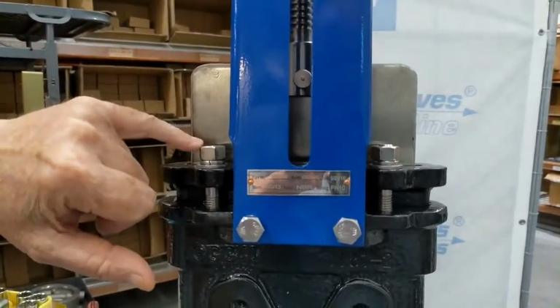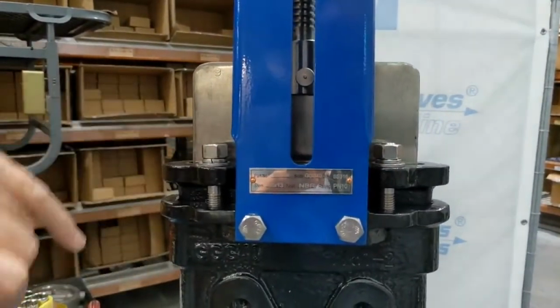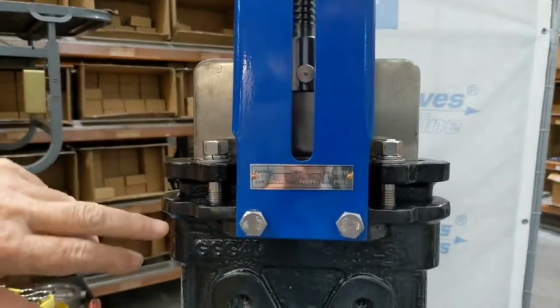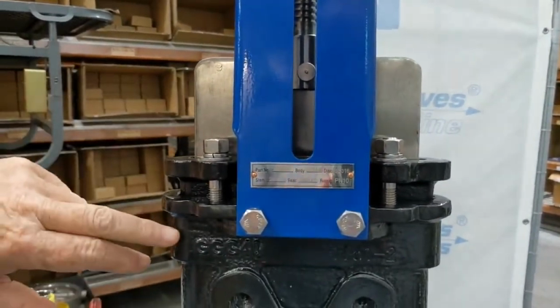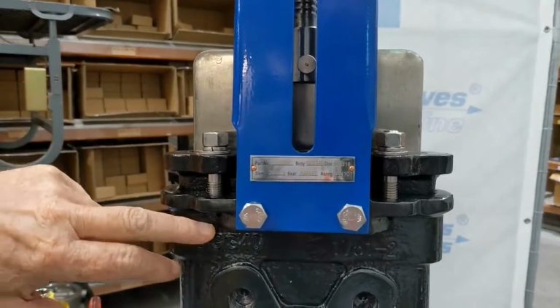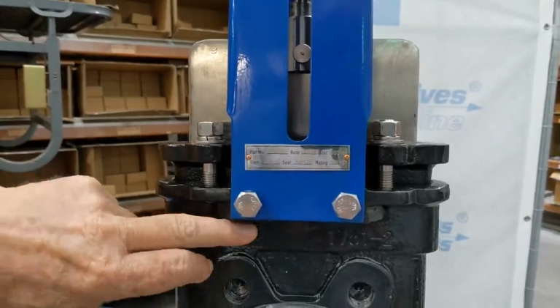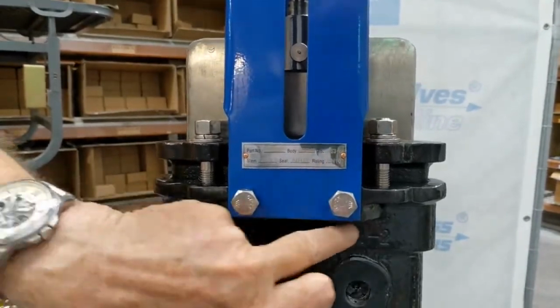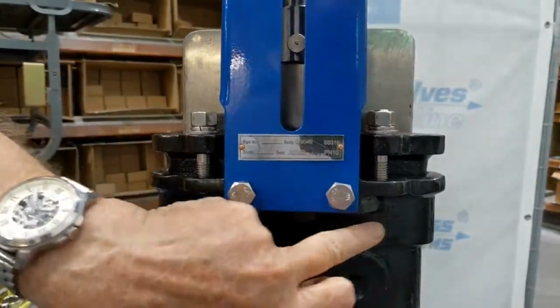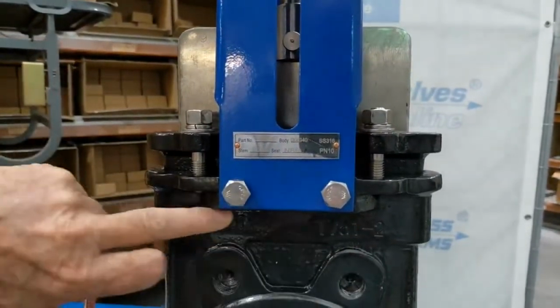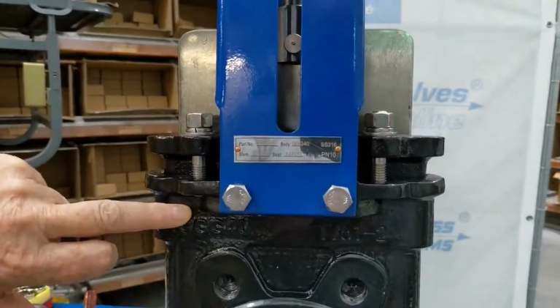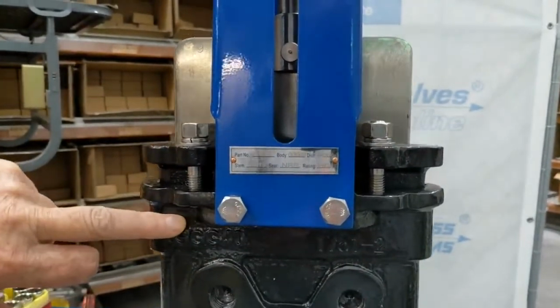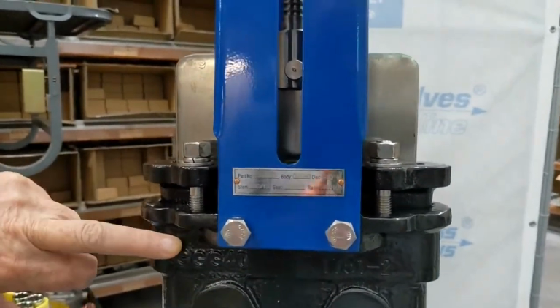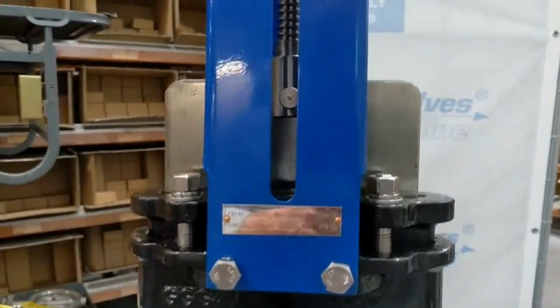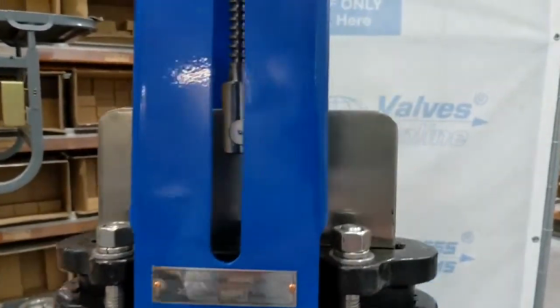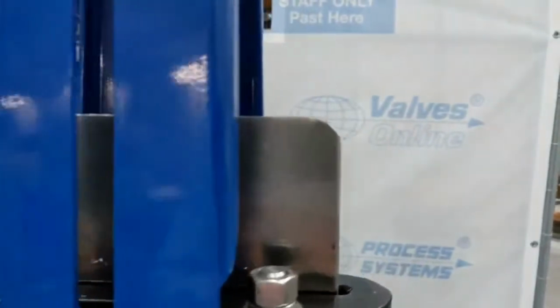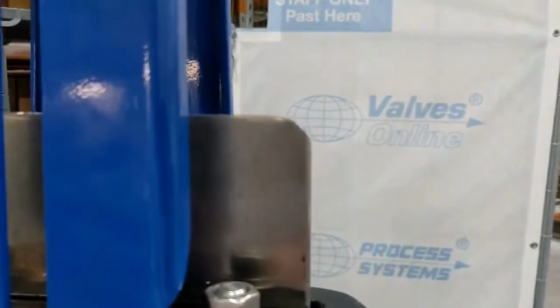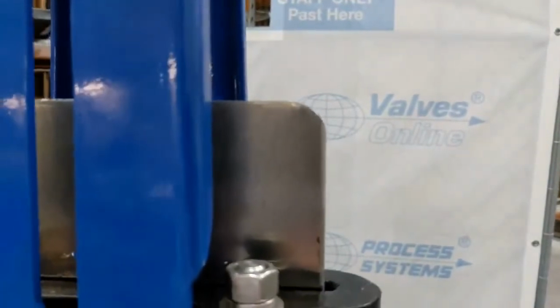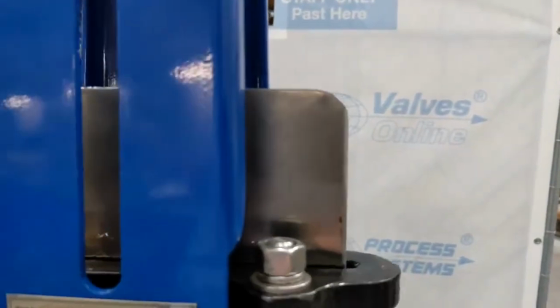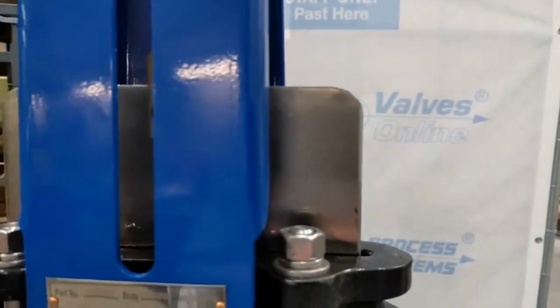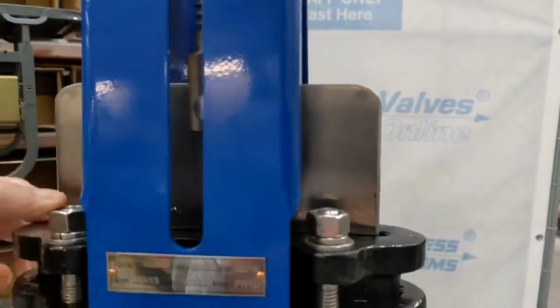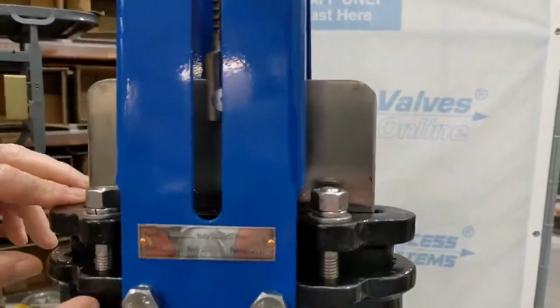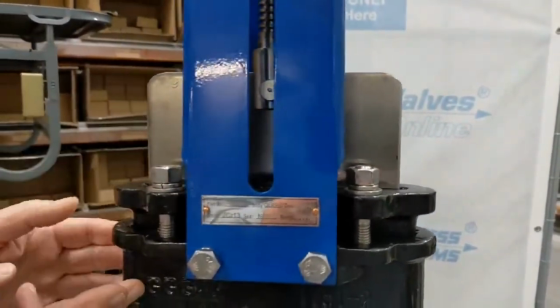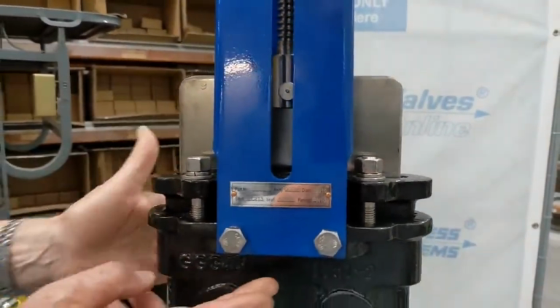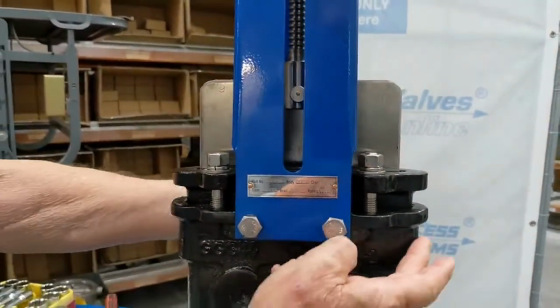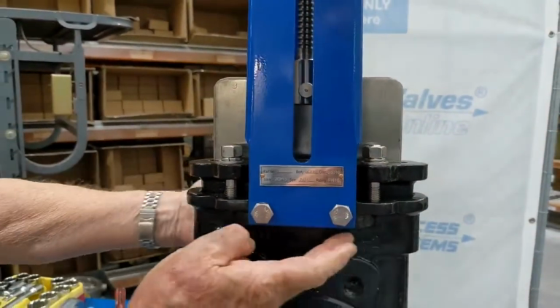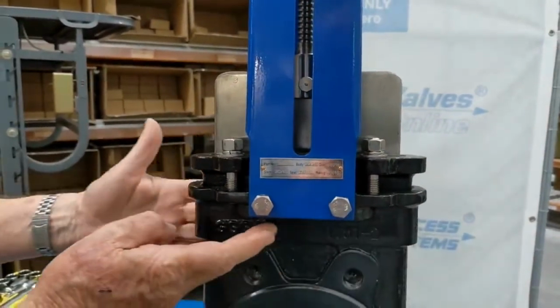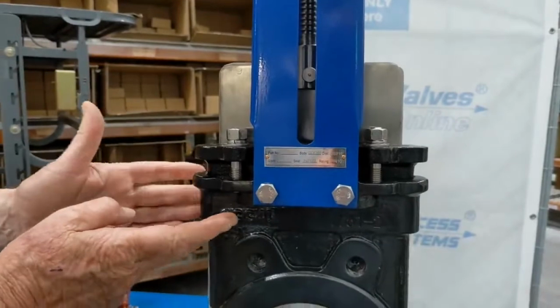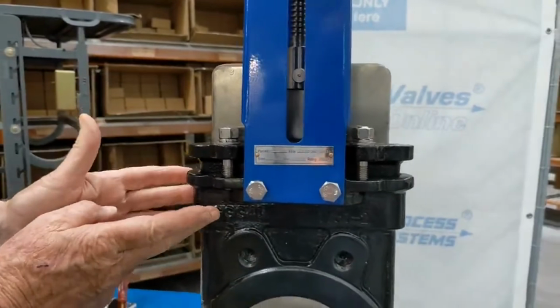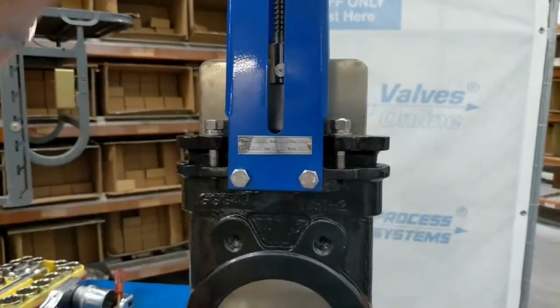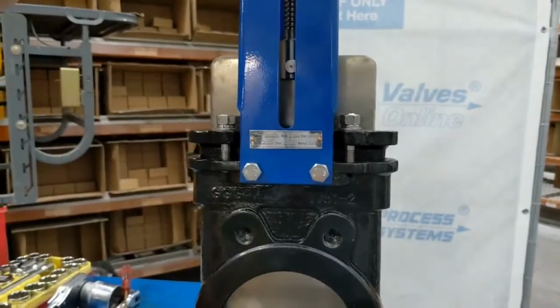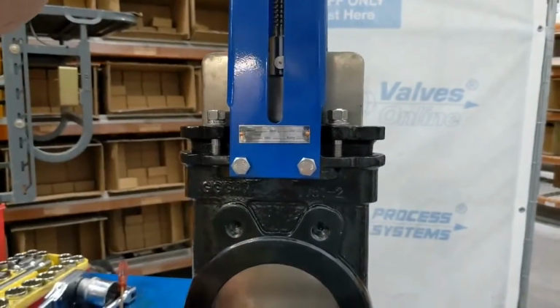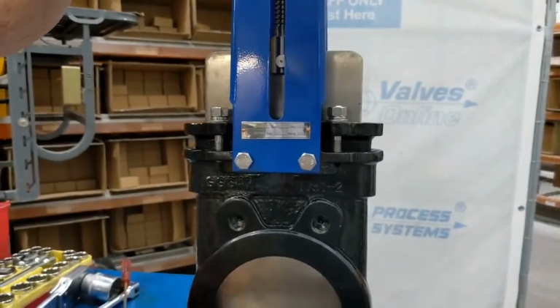Down here we have the packing gland, which can be adjusted down as necessary. It's a coated PTFE gland that goes inside here, which clamps down and creates a seal around this area as the blade goes up and down.